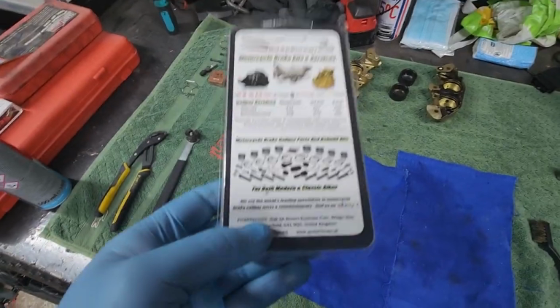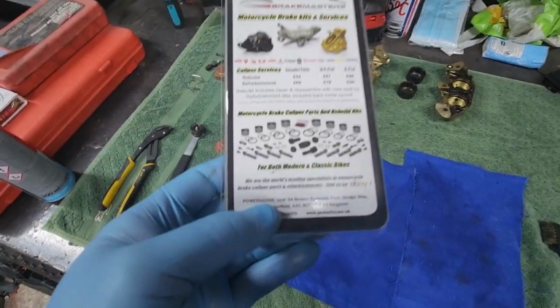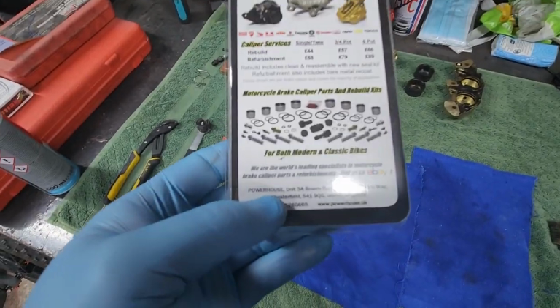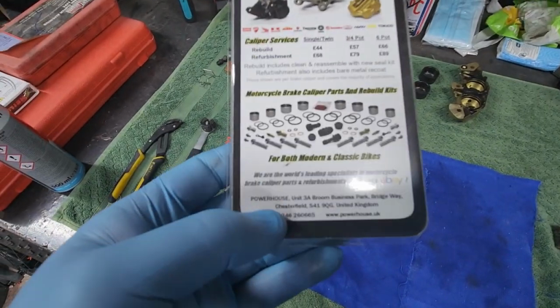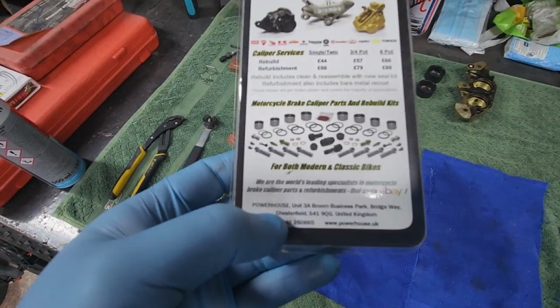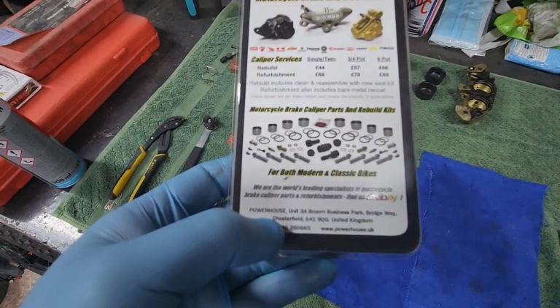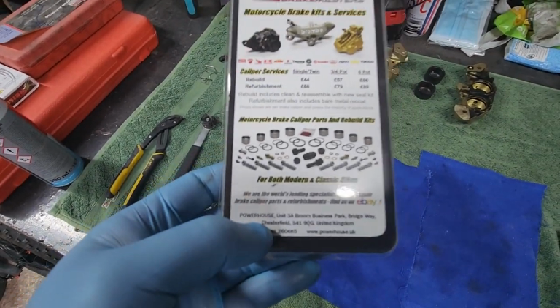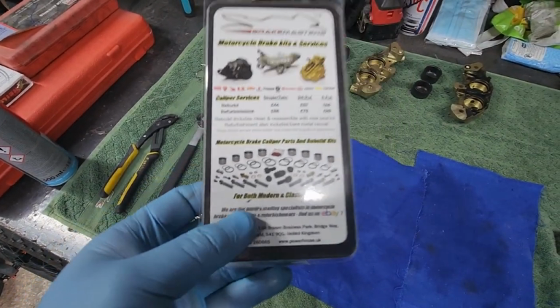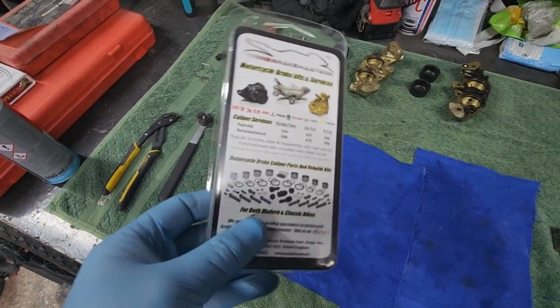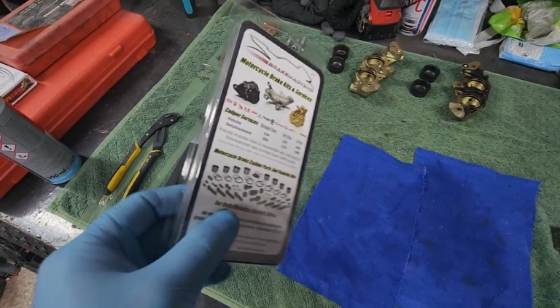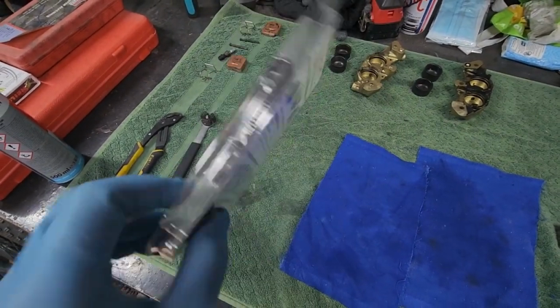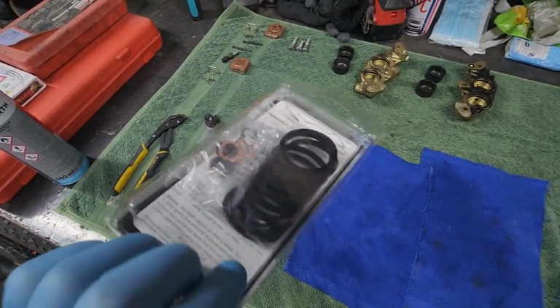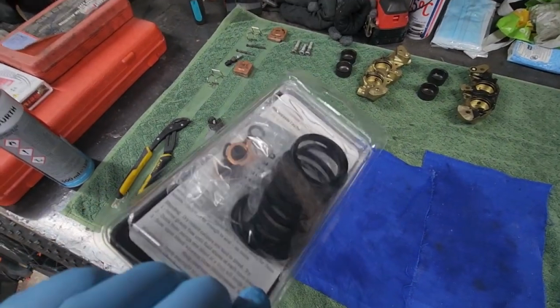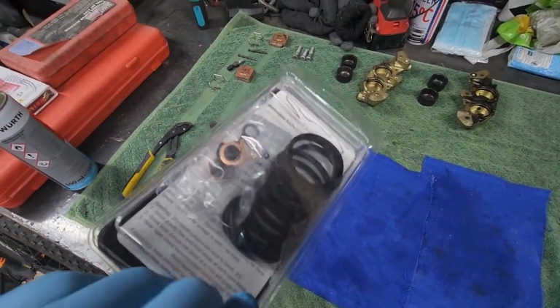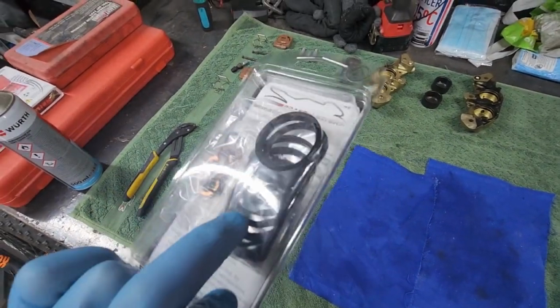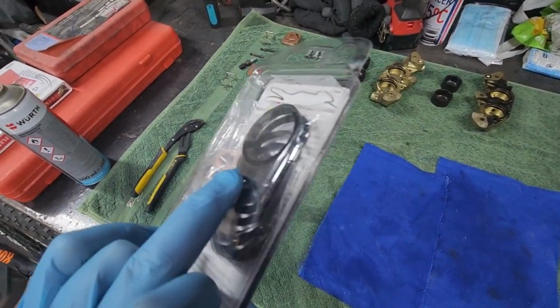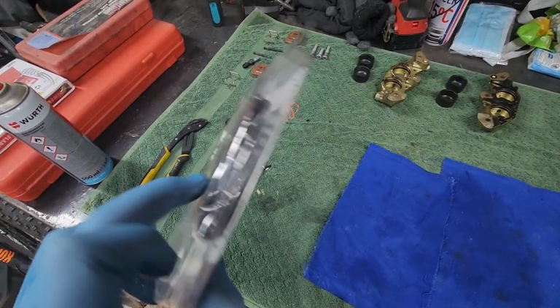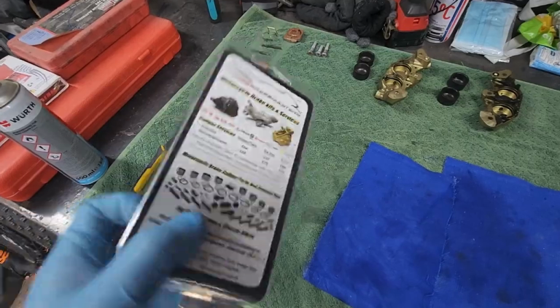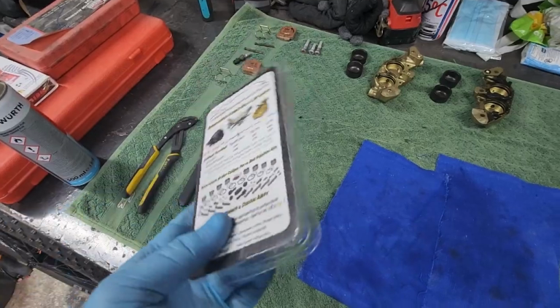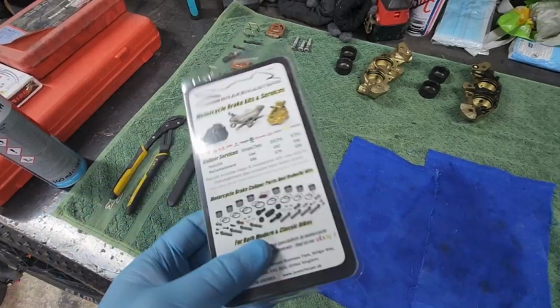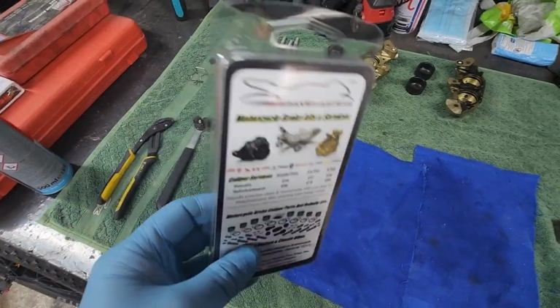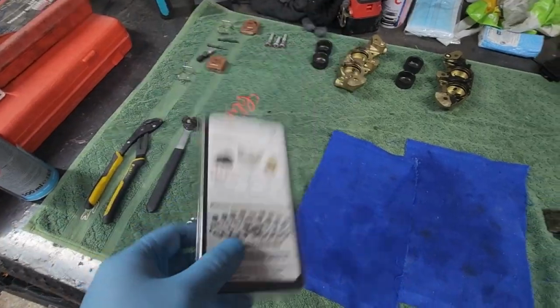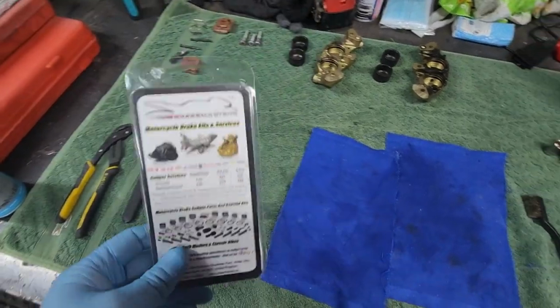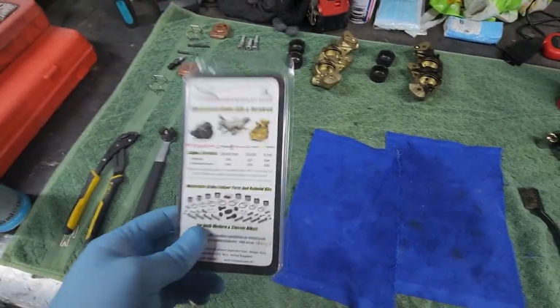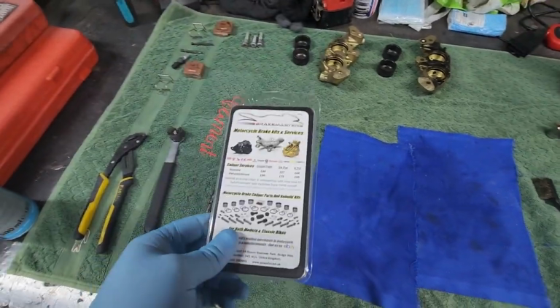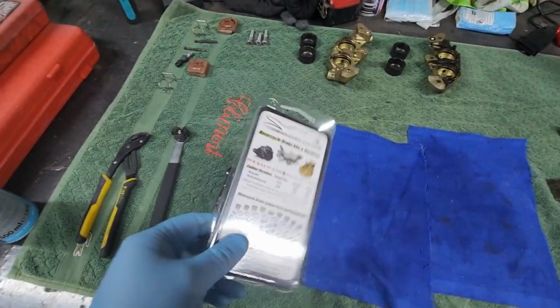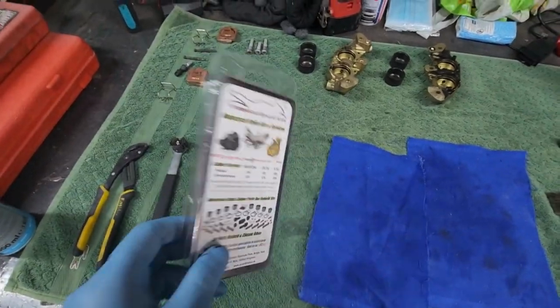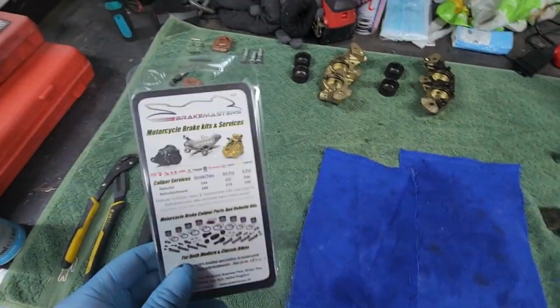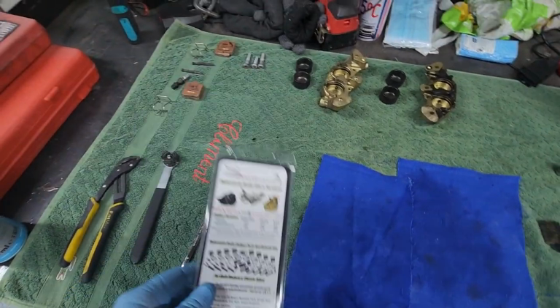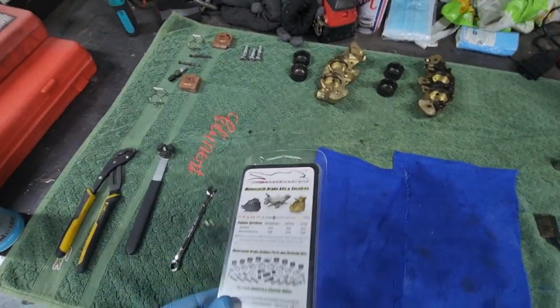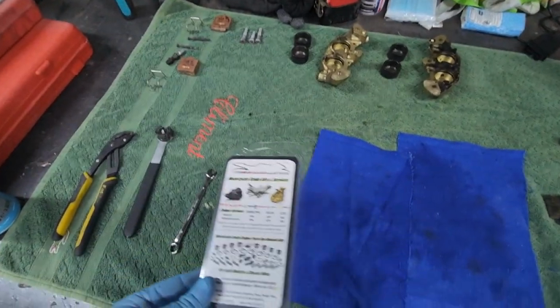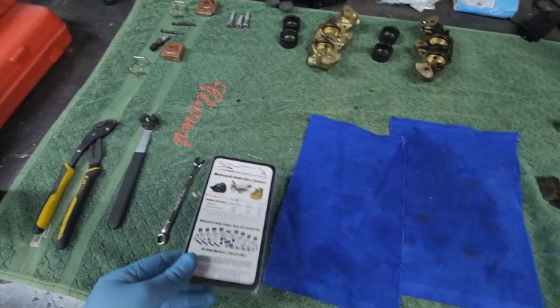I can't recommend Powerhouse enough — I've used these guys so many times for all your brake caliper seals. It's so good, and they're really helpful as well if you call them.